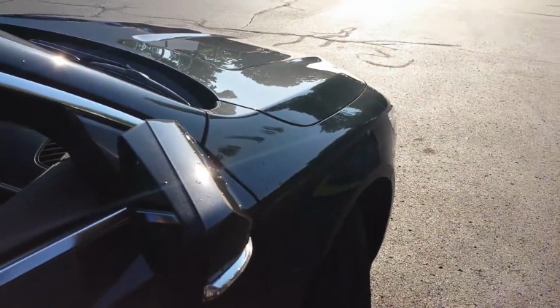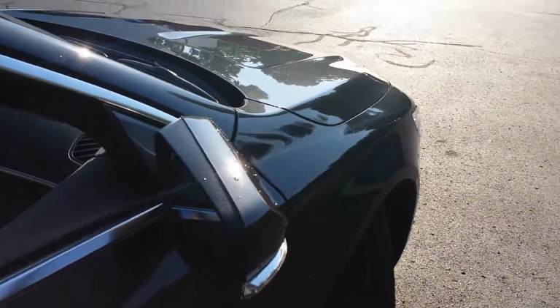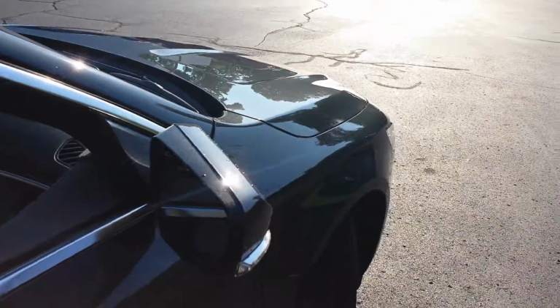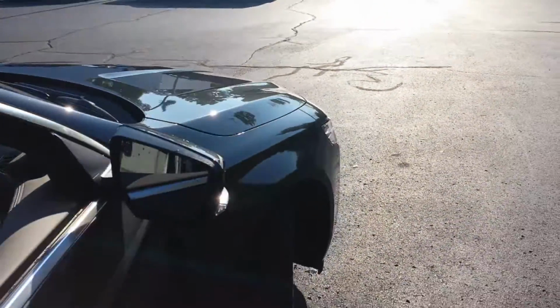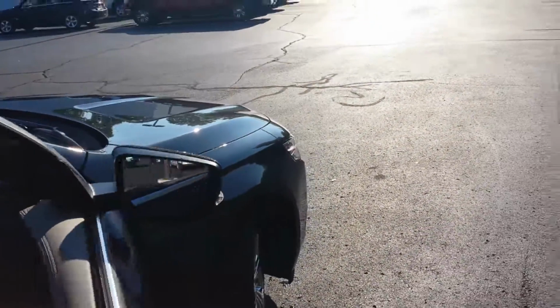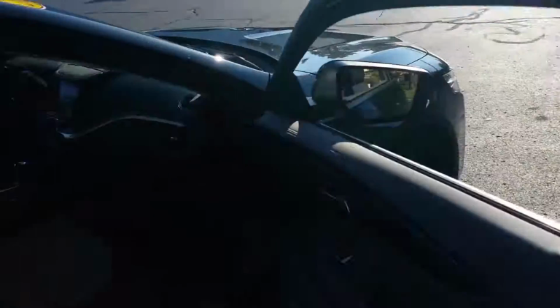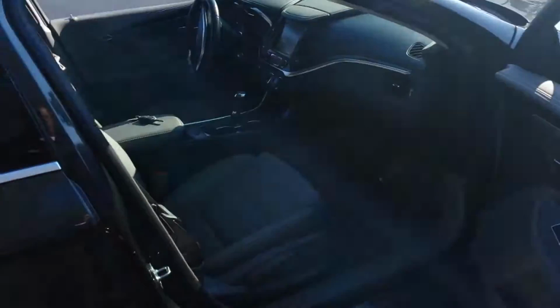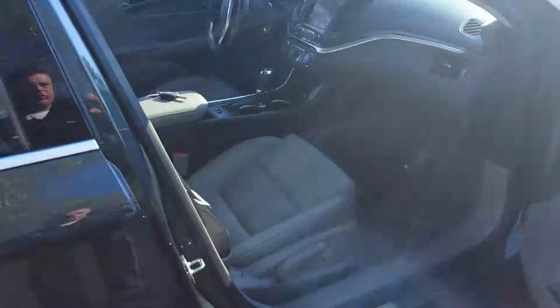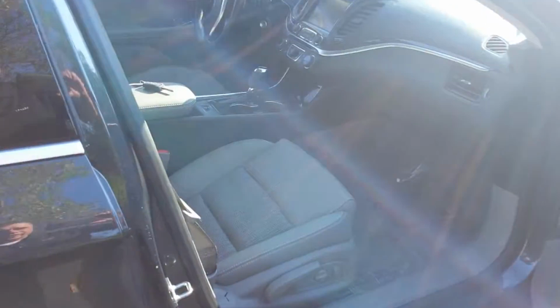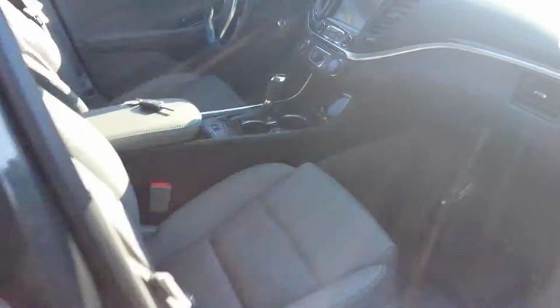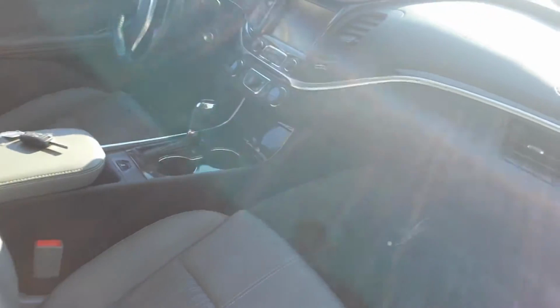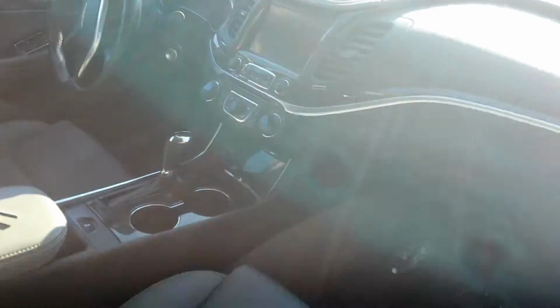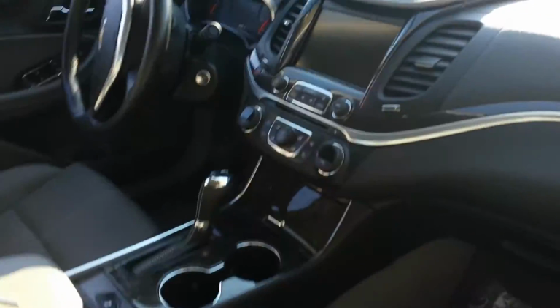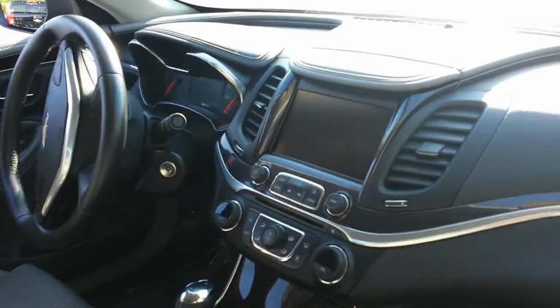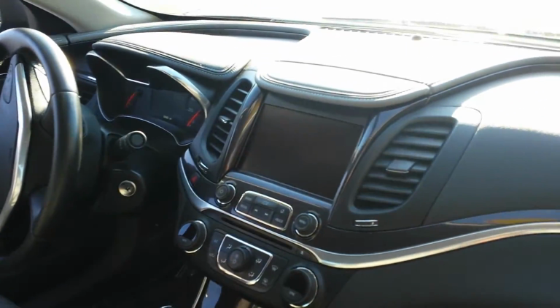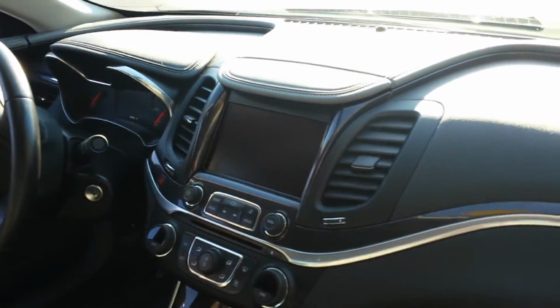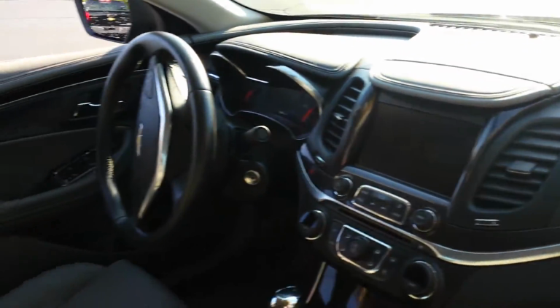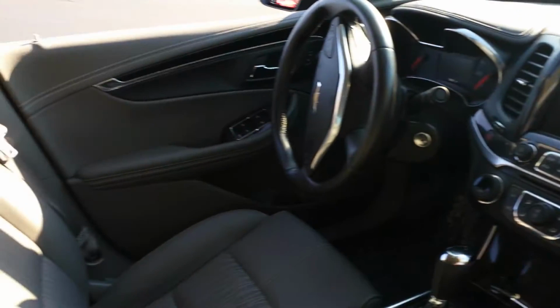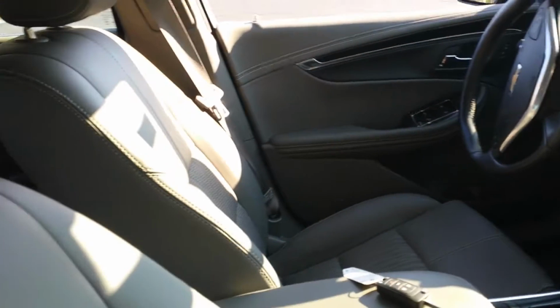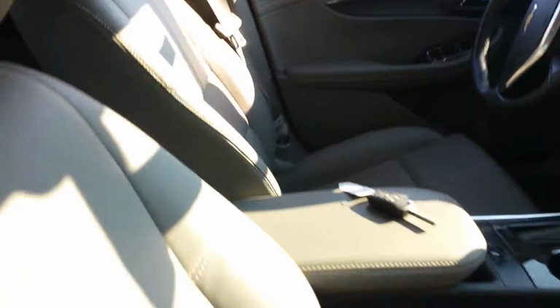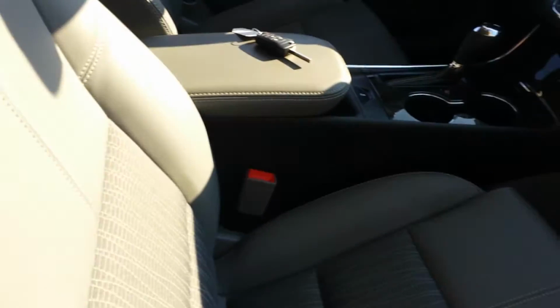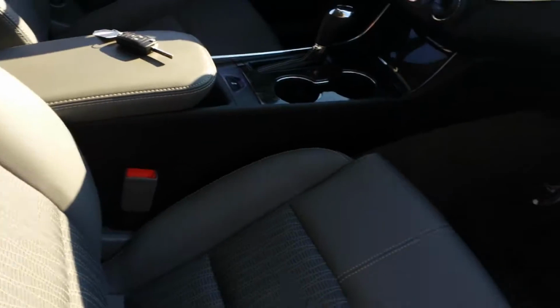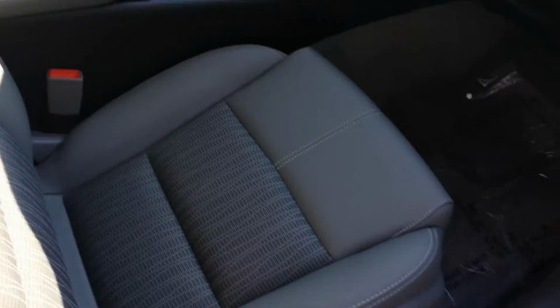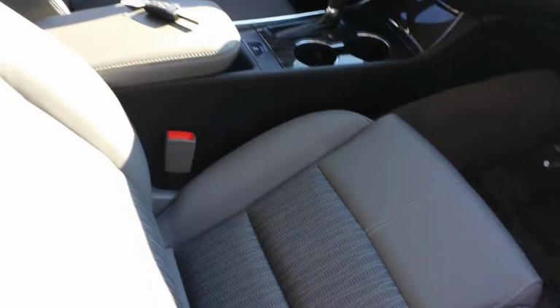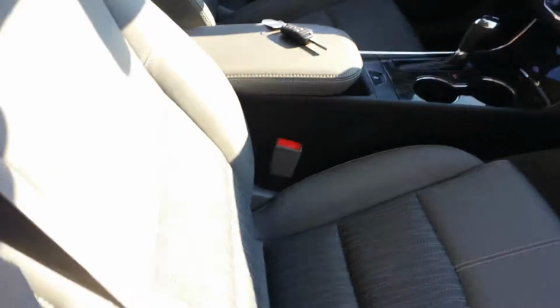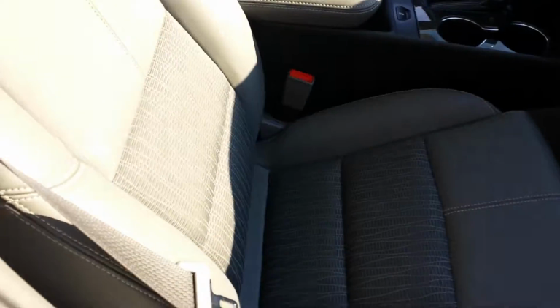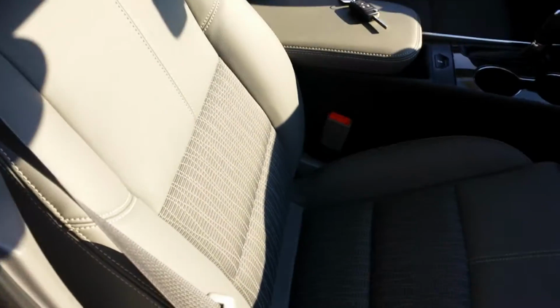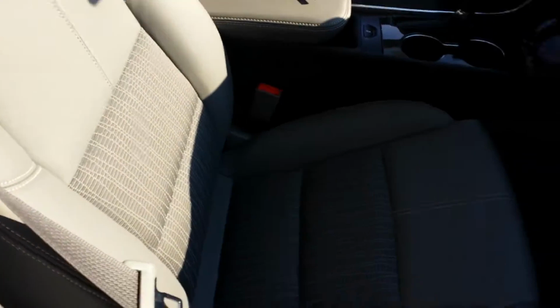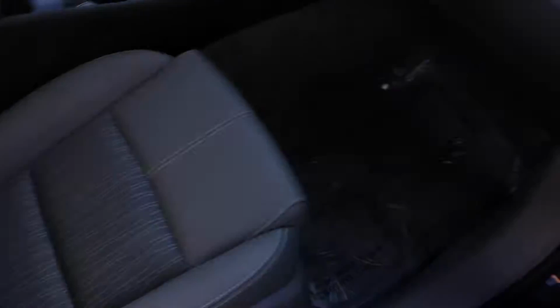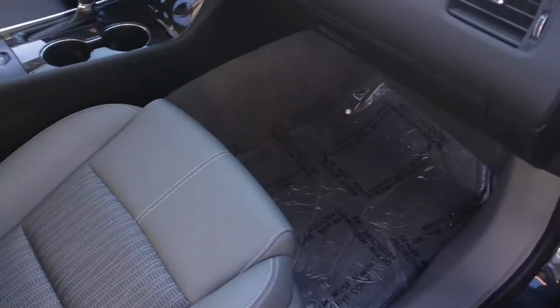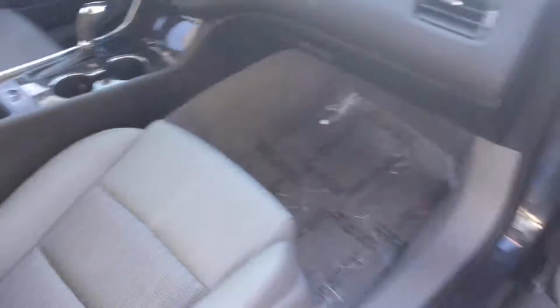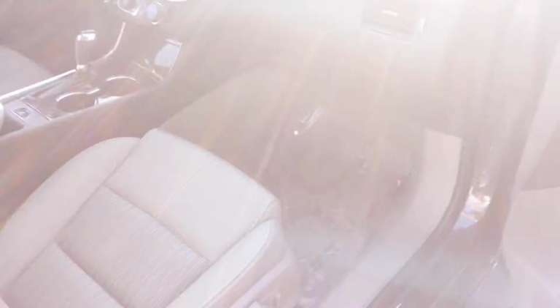Take a look inside here at the driver's side and passenger side — it has the big screen on it. Seats are perfect, no rips, no tears, excellent shape.